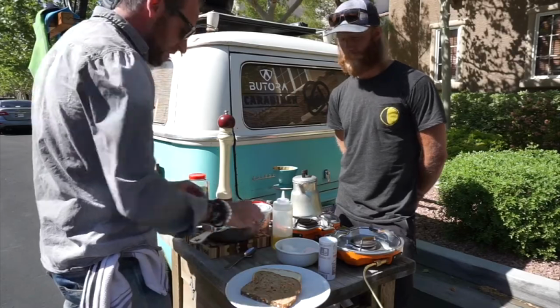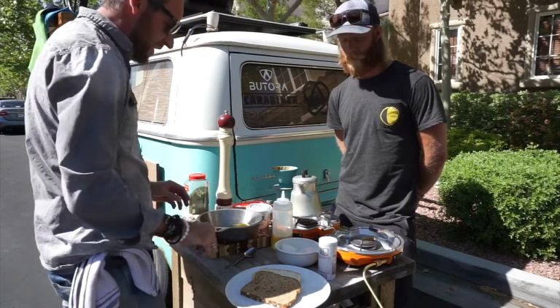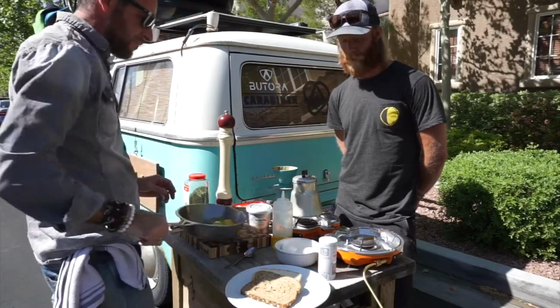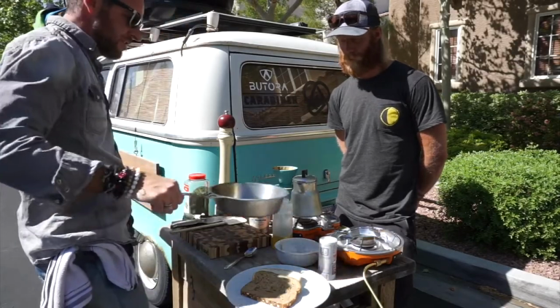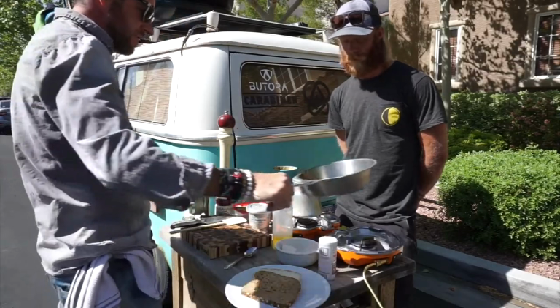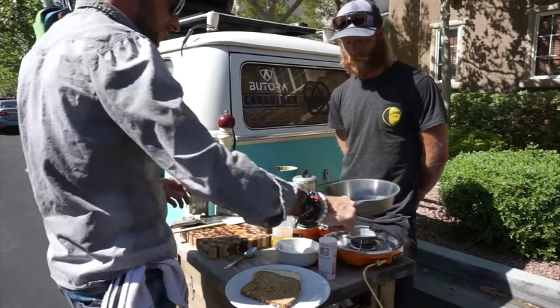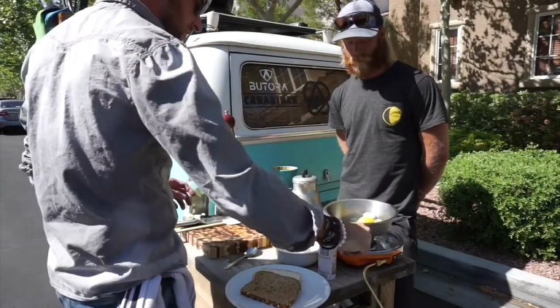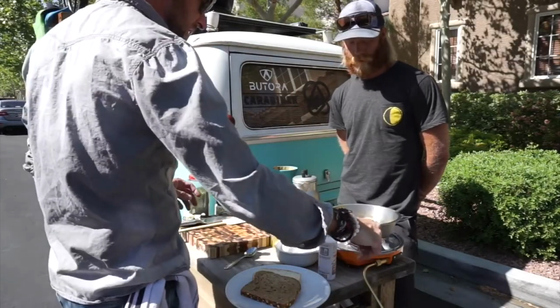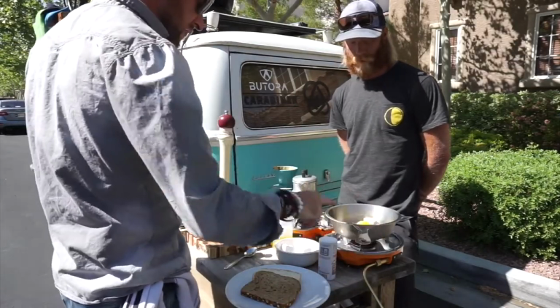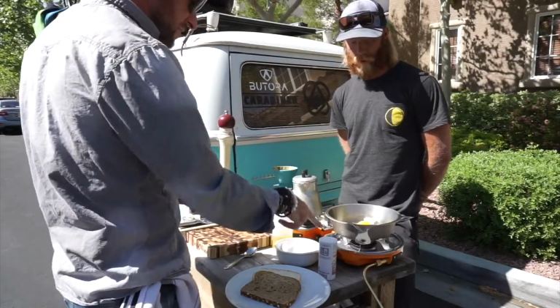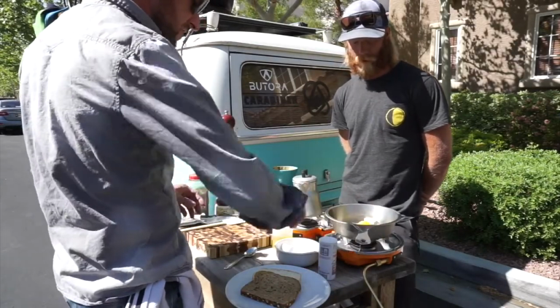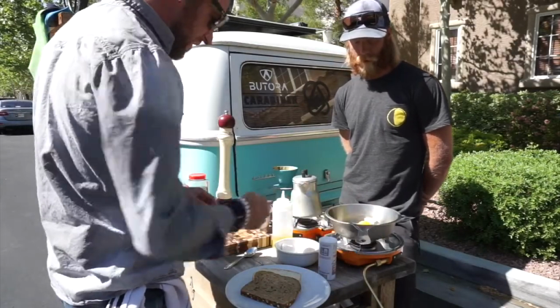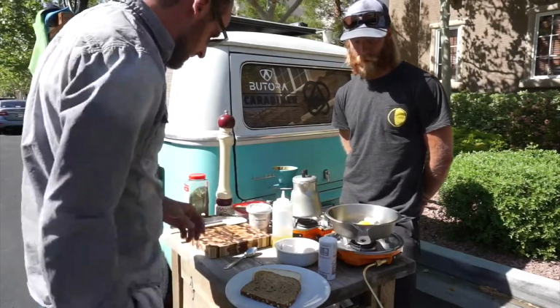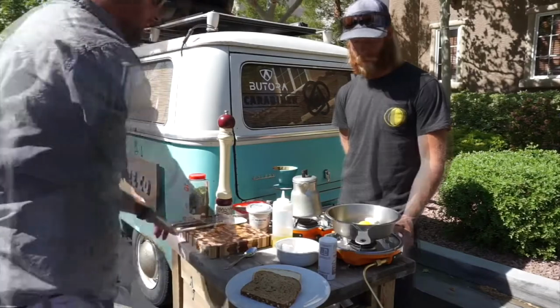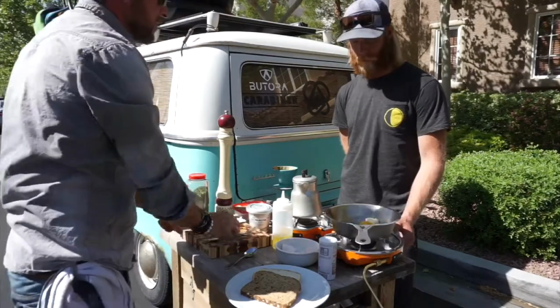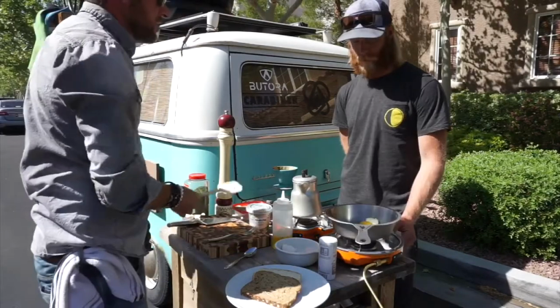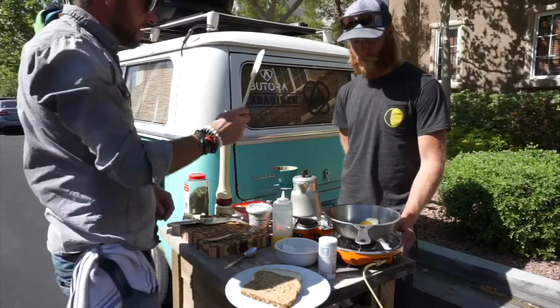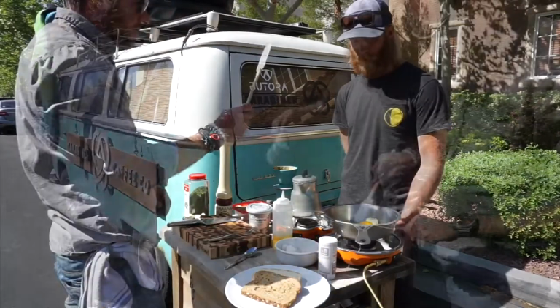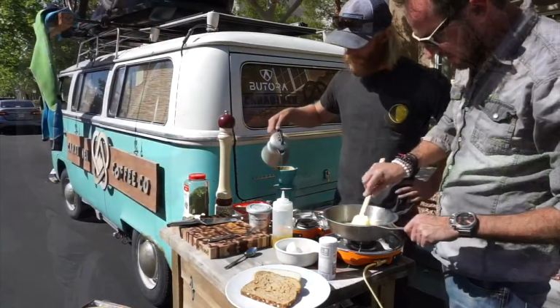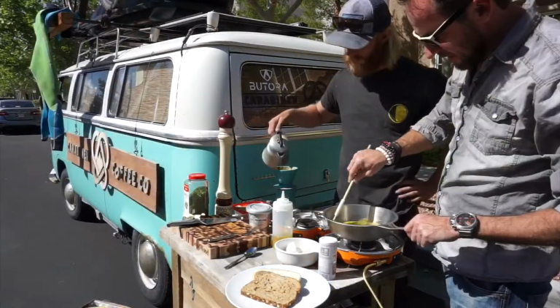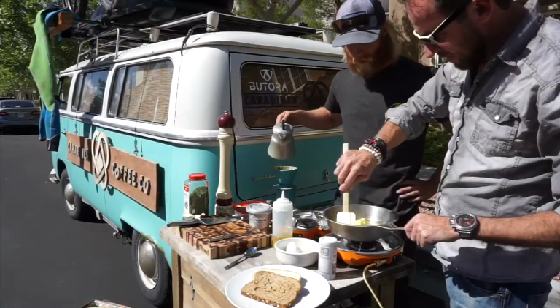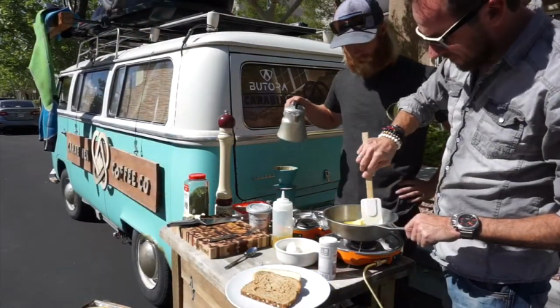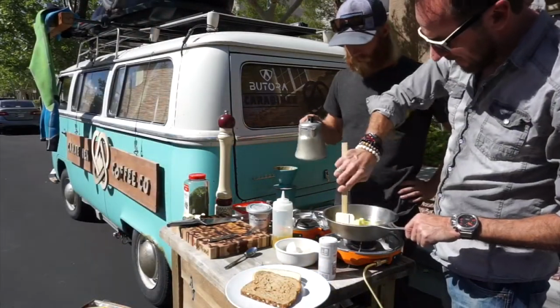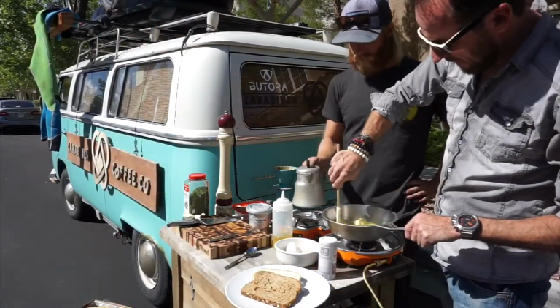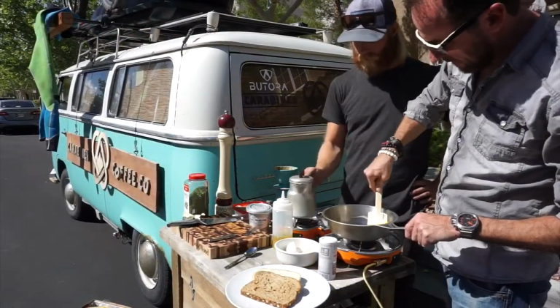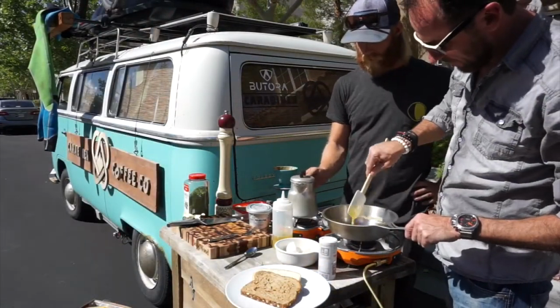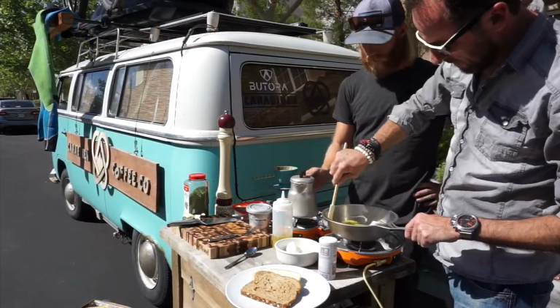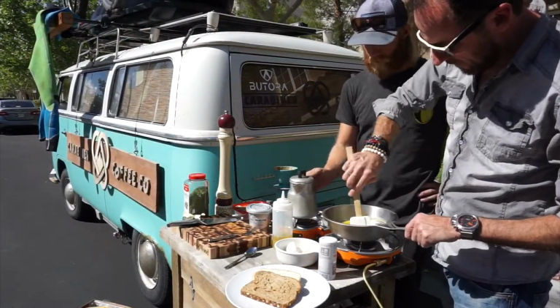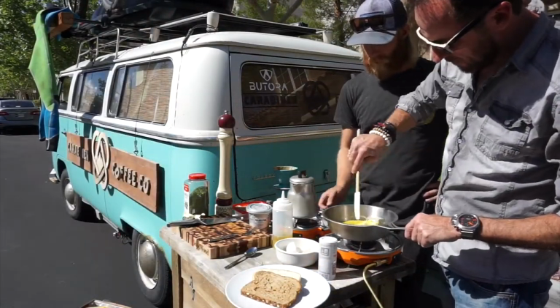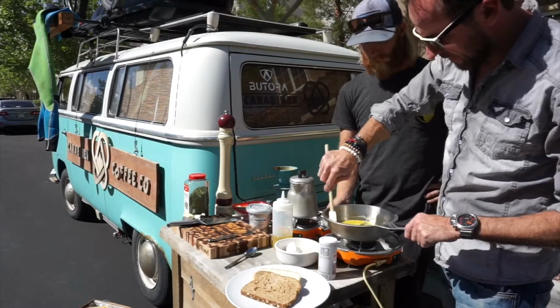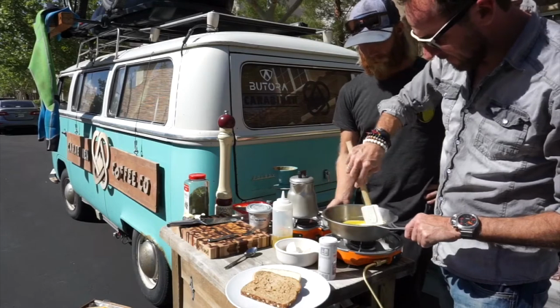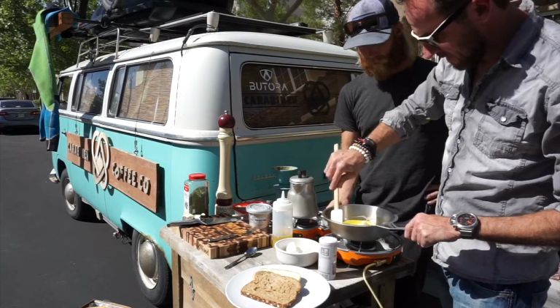Cold pan — put it on your stove. Stove is super hot. I'm going to use a spatula, and you're constantly cleaning your skillet in this case.